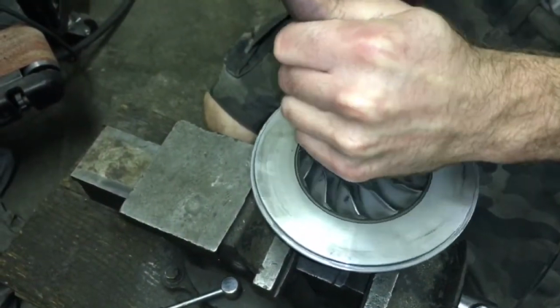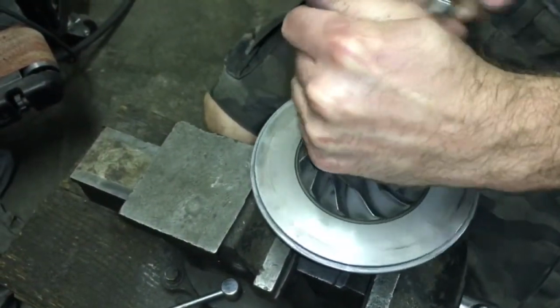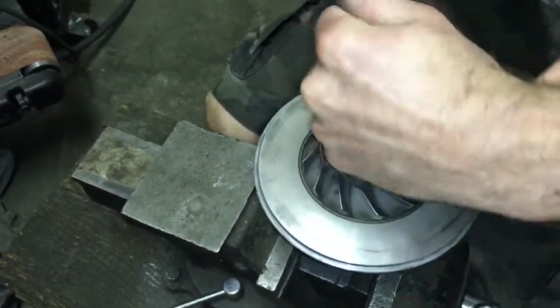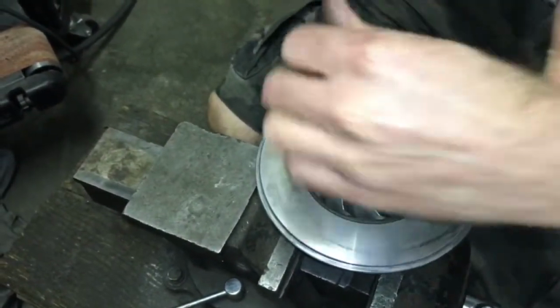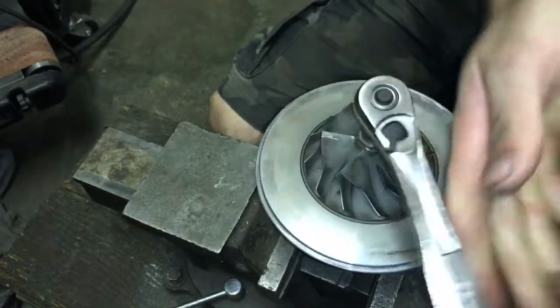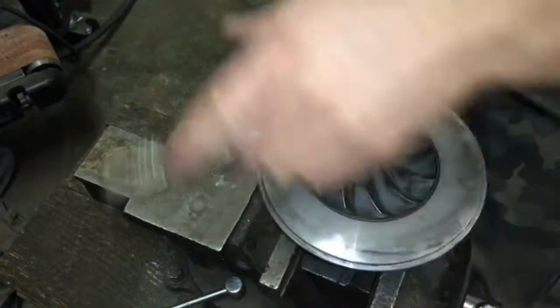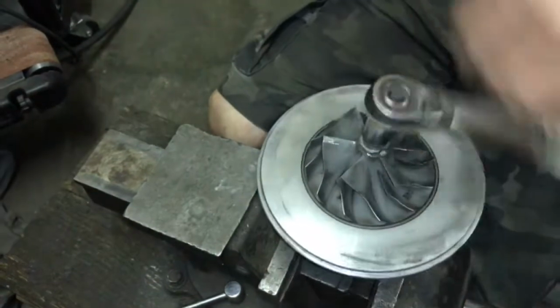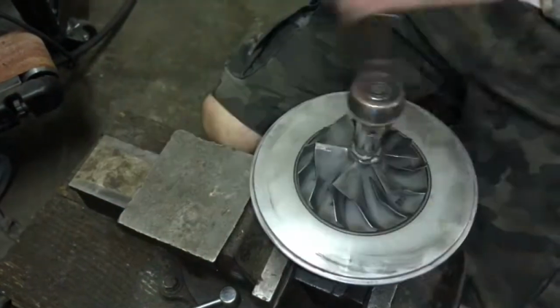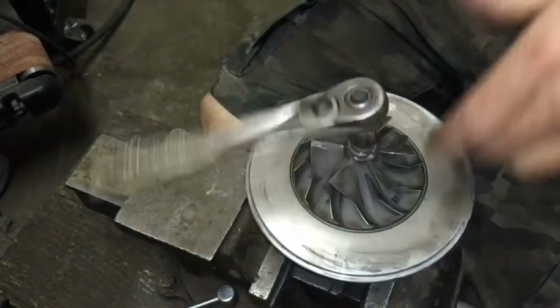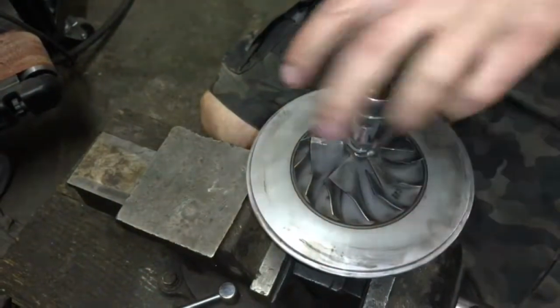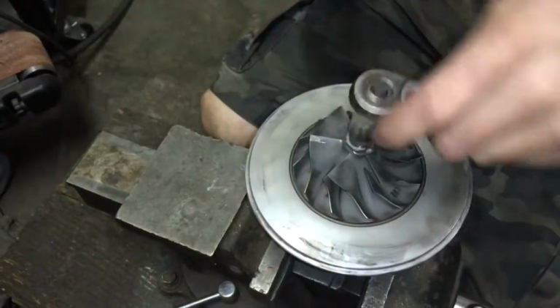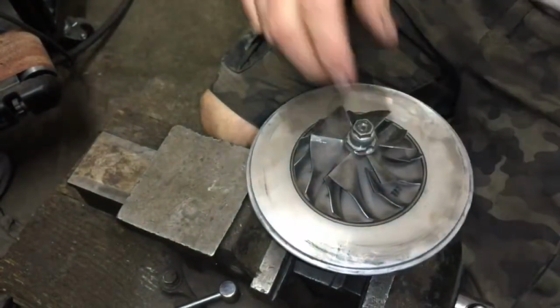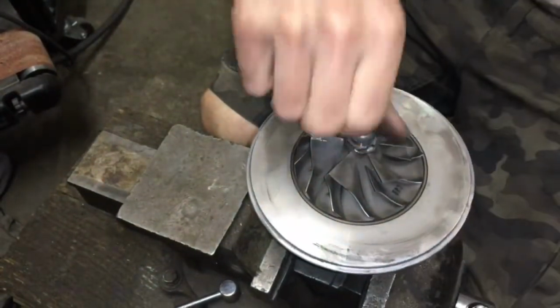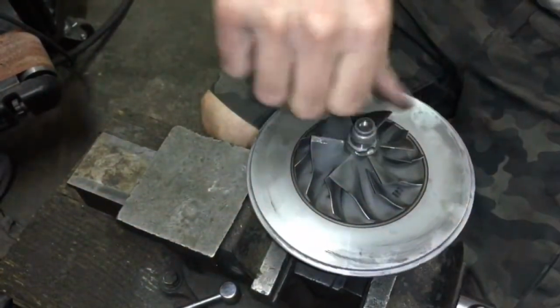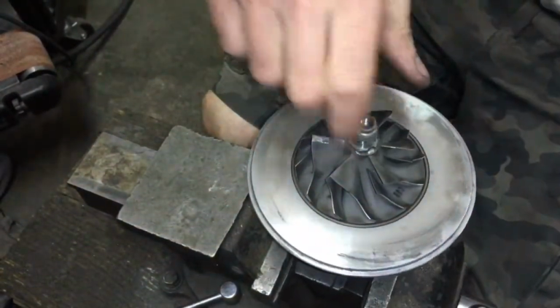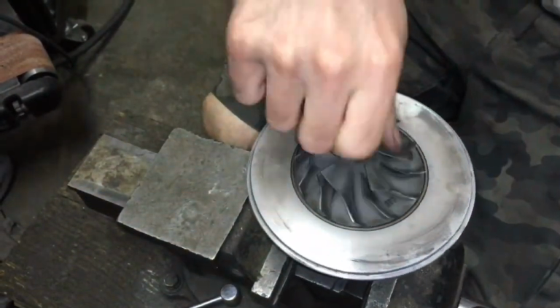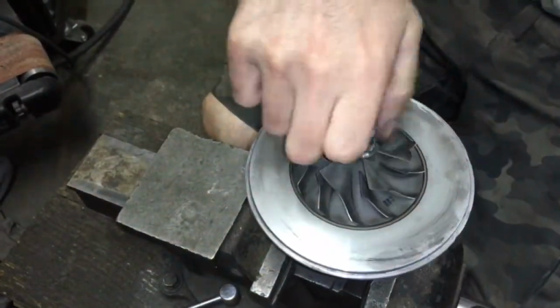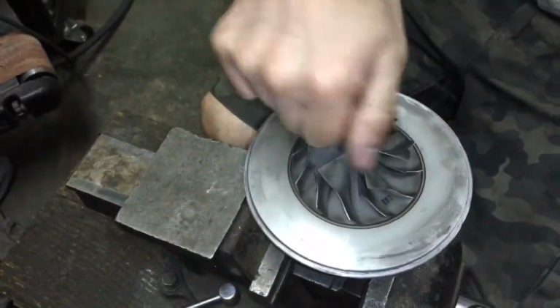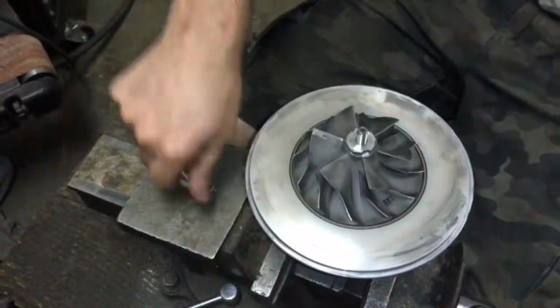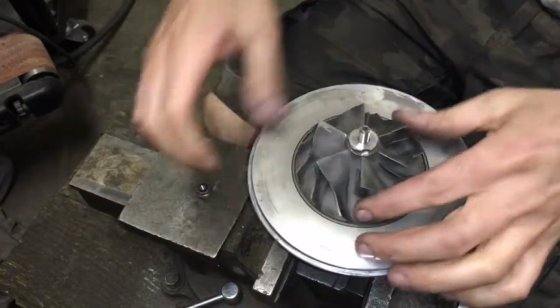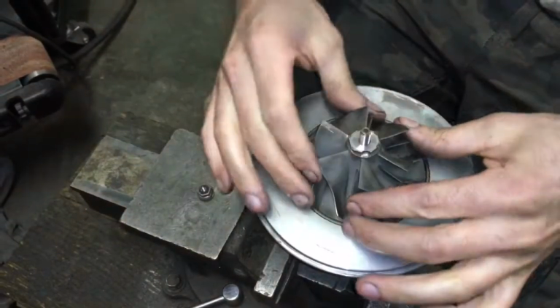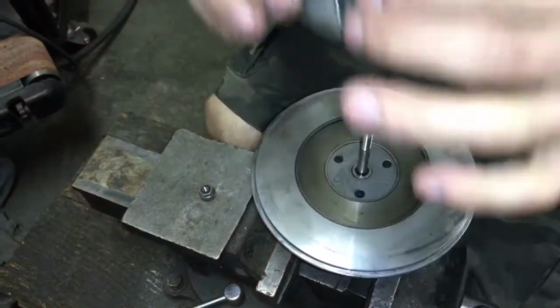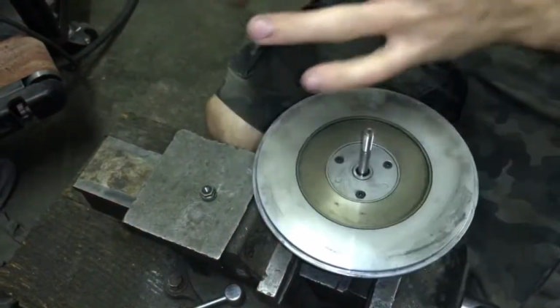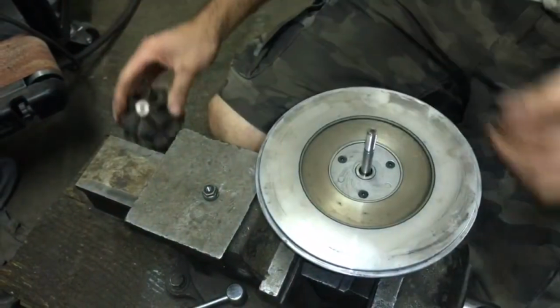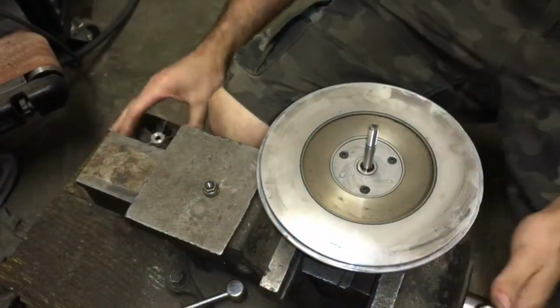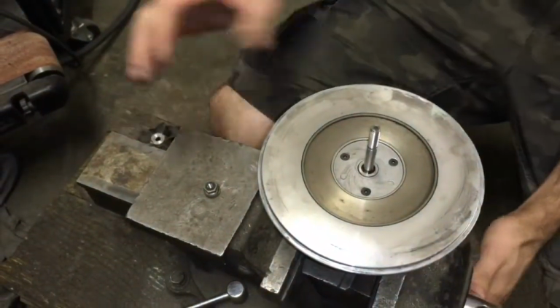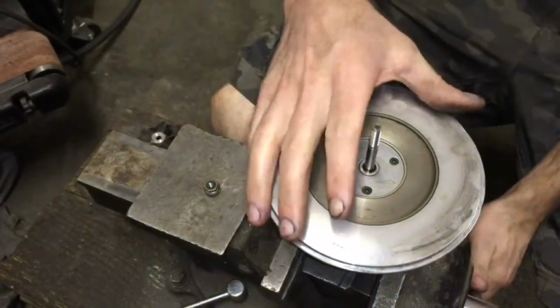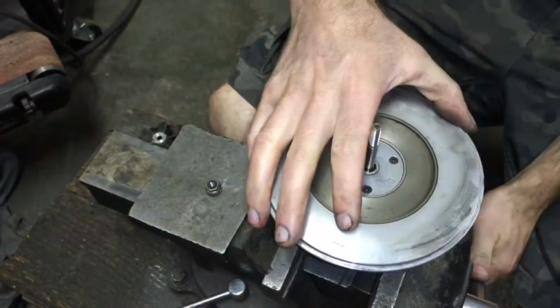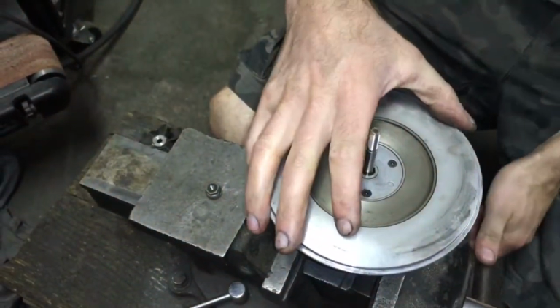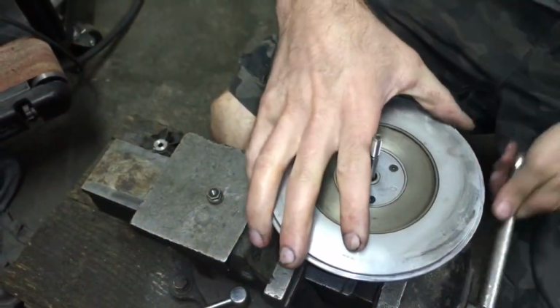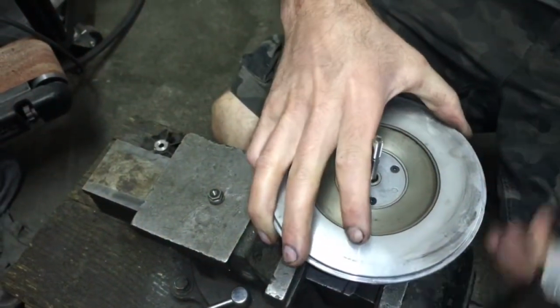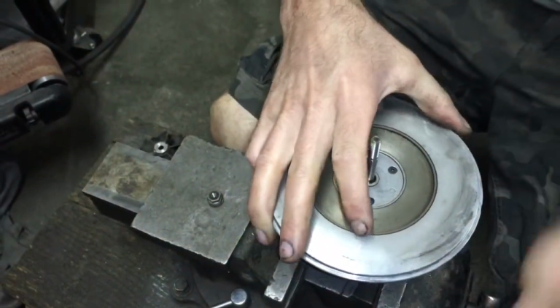You can put the turbine wheel in a vise if it's as damaged as this one, and then remove the compressor nut. It is left-hand thread, so you will have to act like you're tightening it.